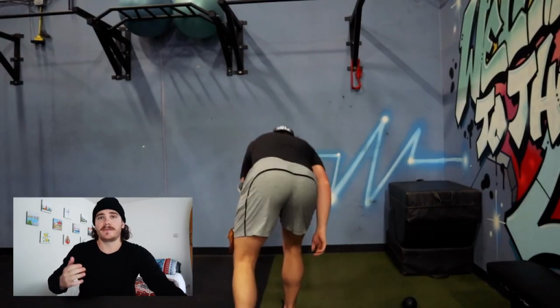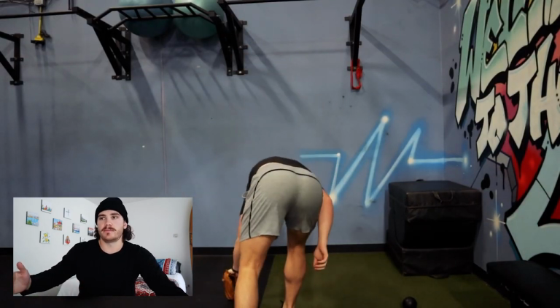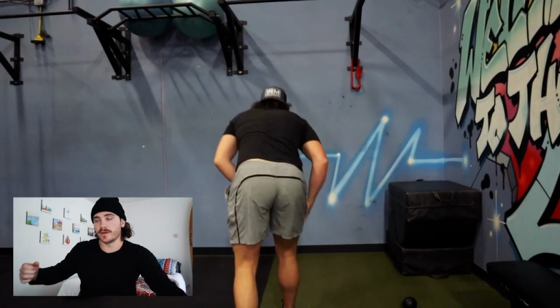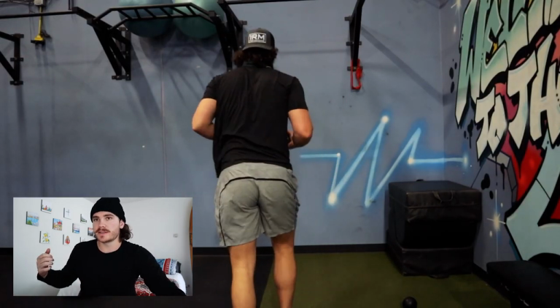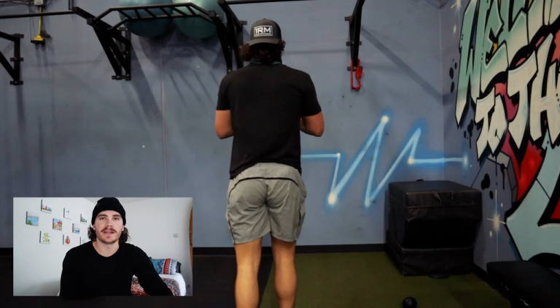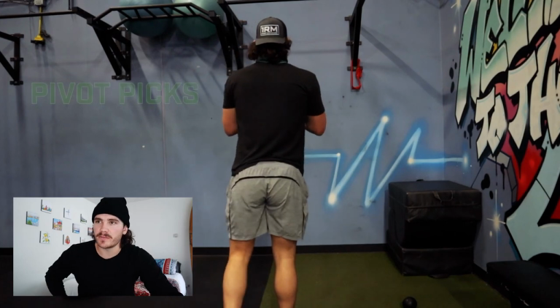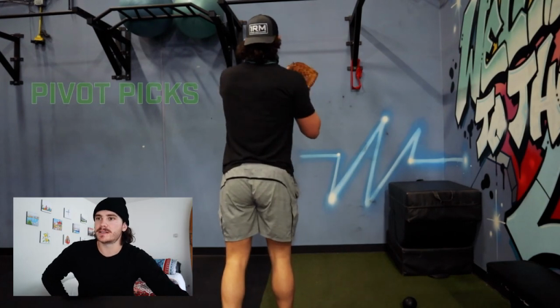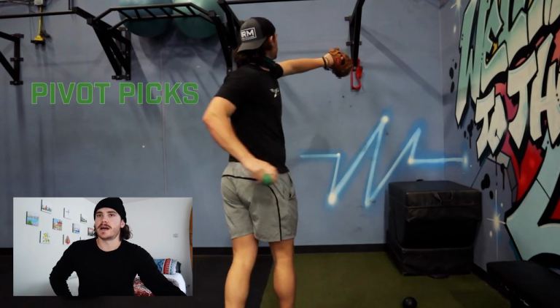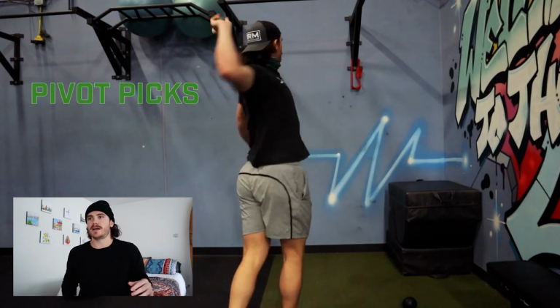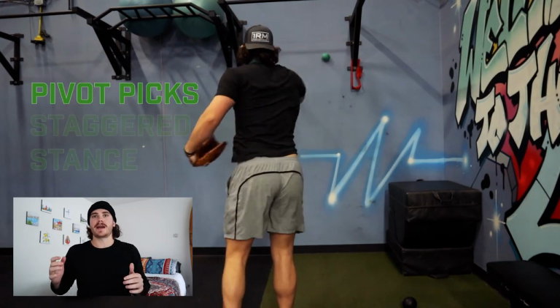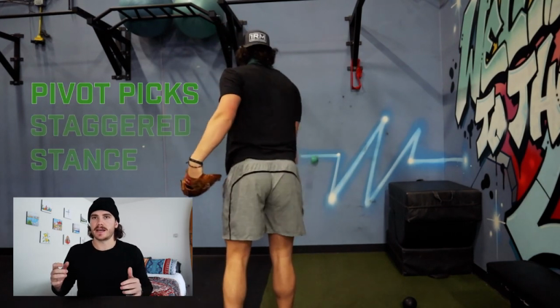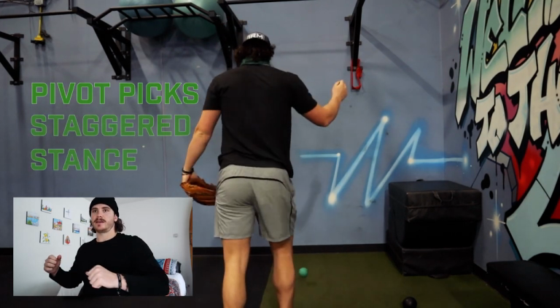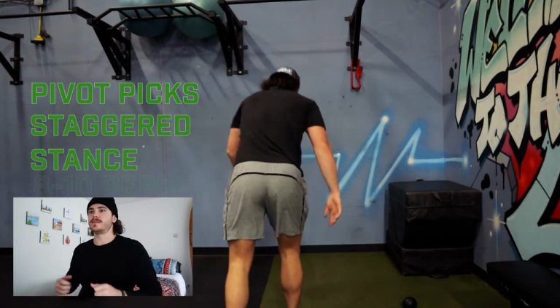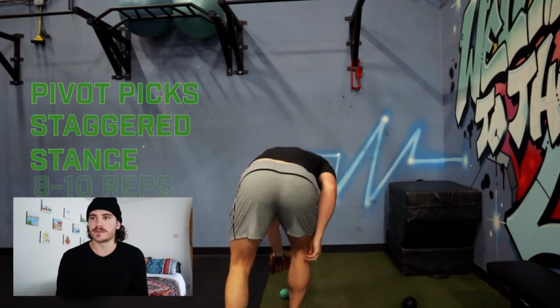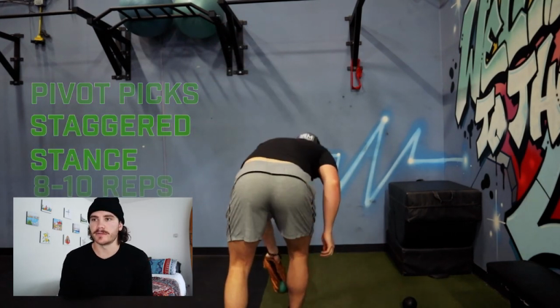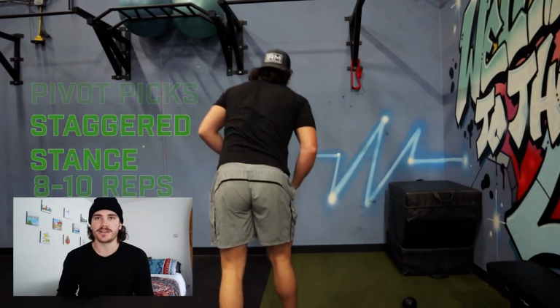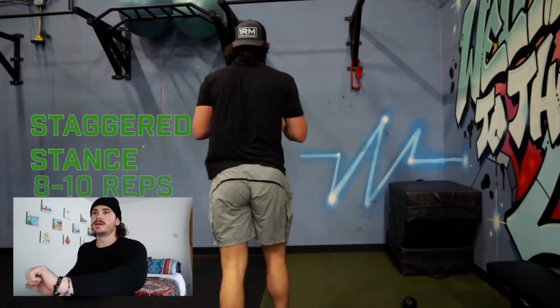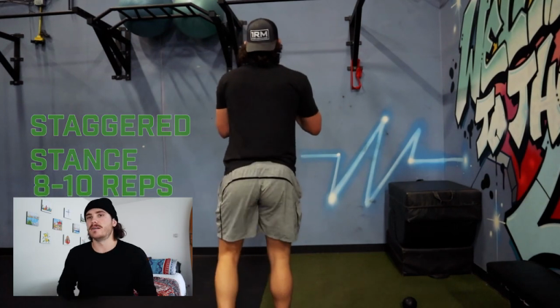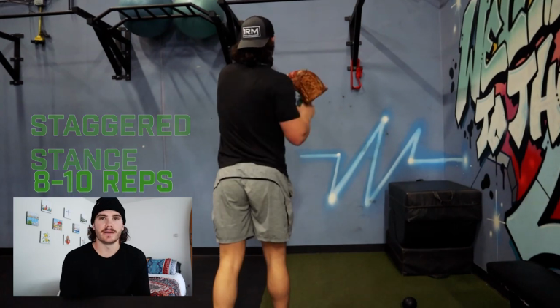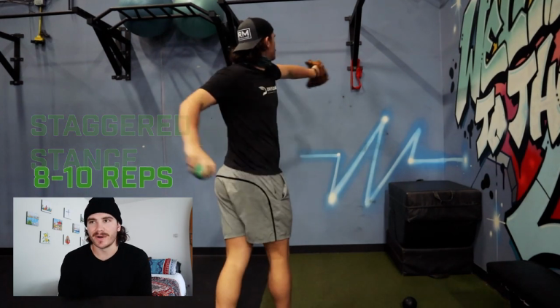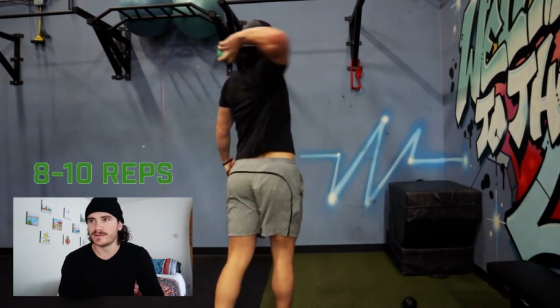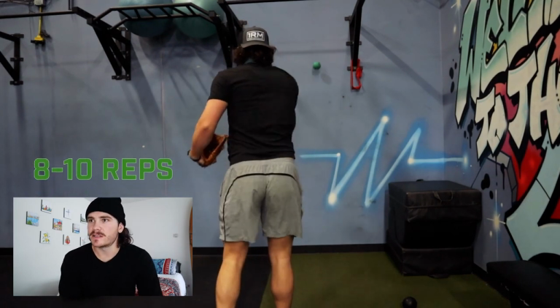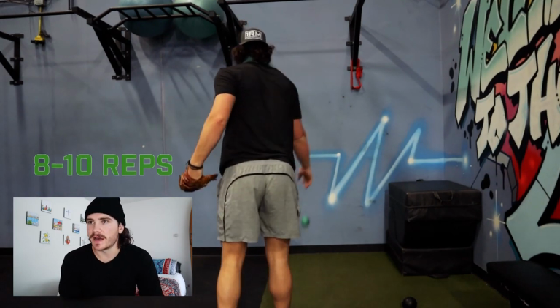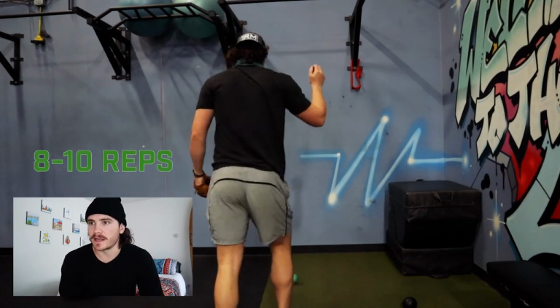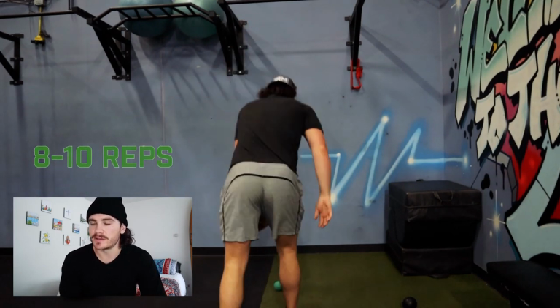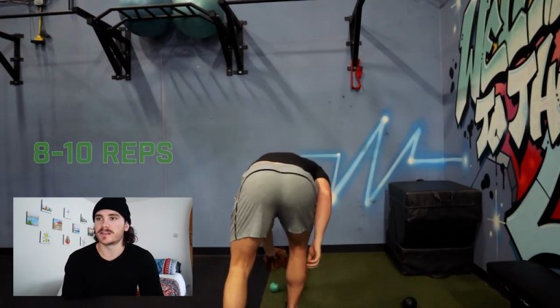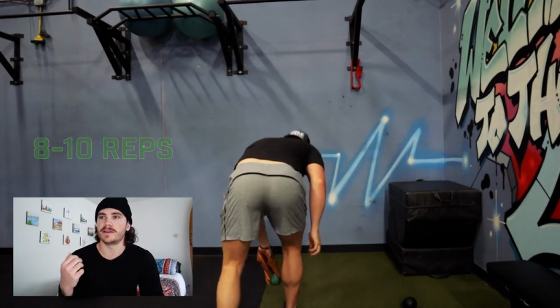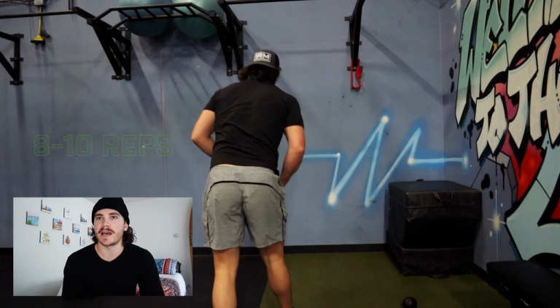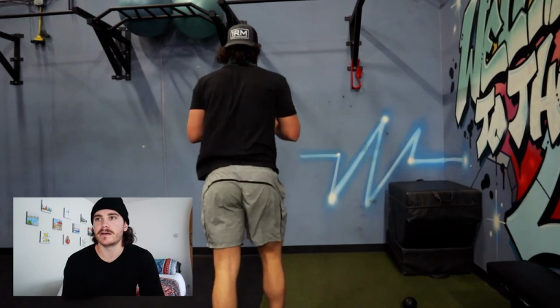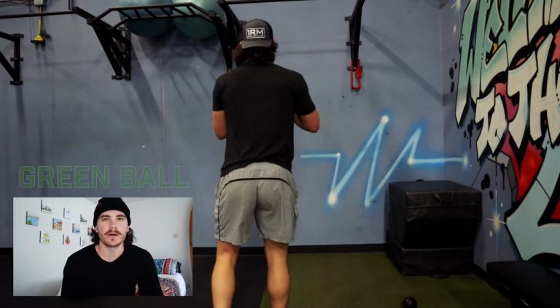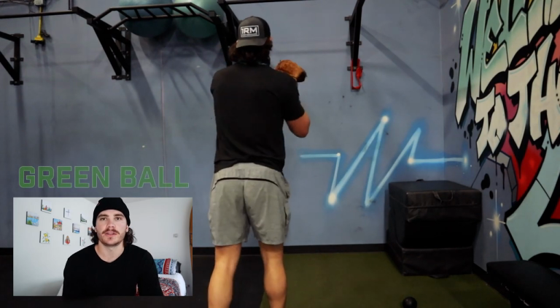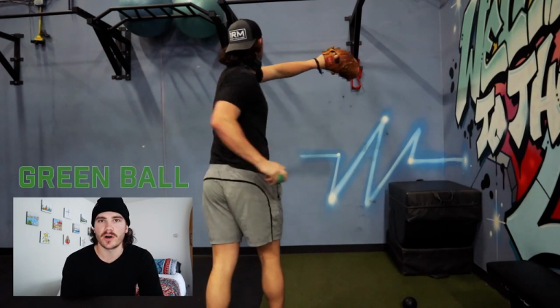After the reverse throws I go straight into pivot picks. I do a staggered stance — it's mainly just working on rotation, feeling into my upper body, getting loose. With this one I do 10 throws with the green ball.